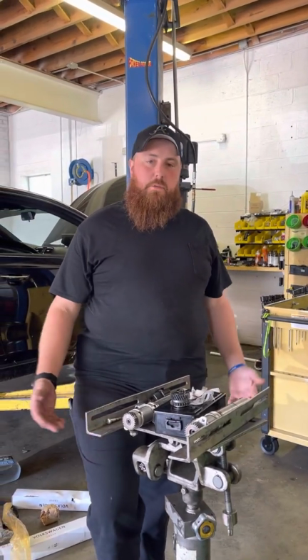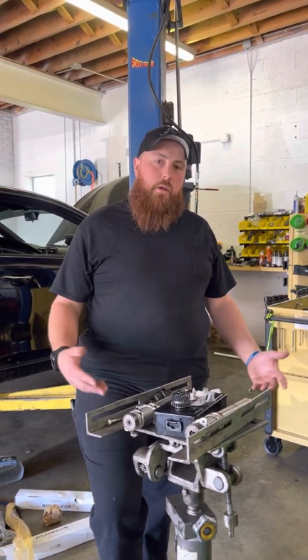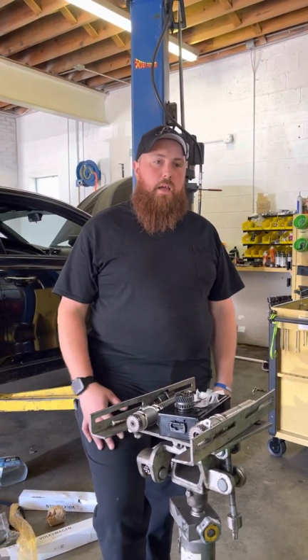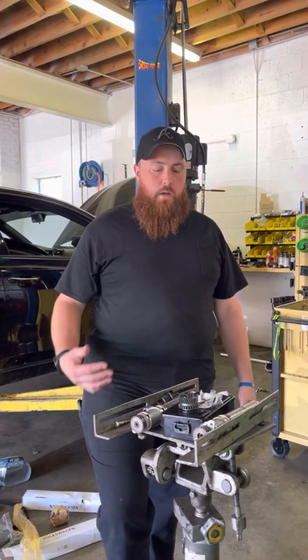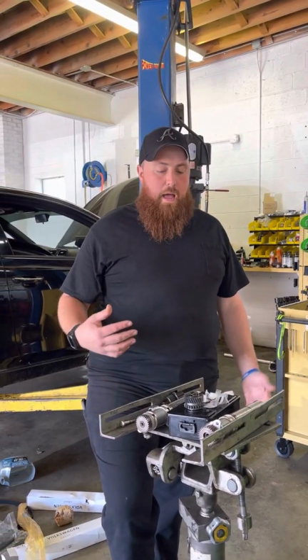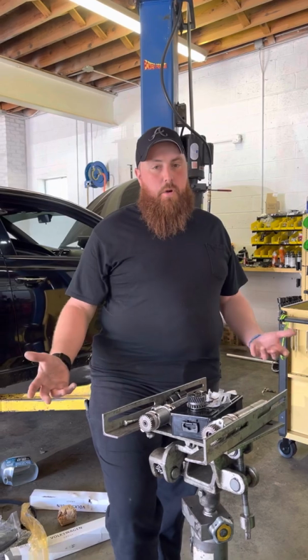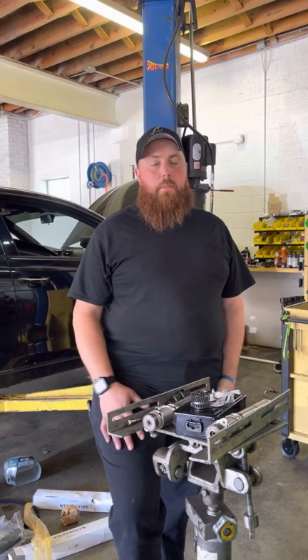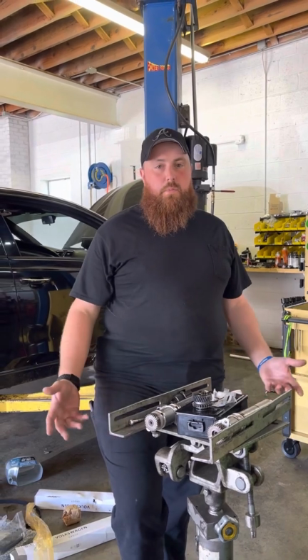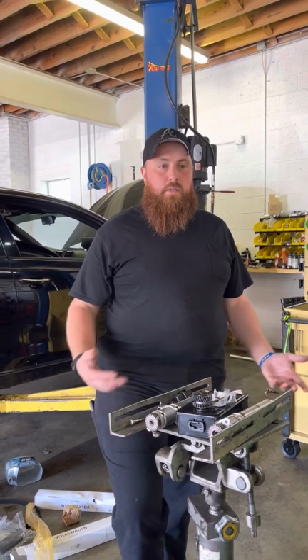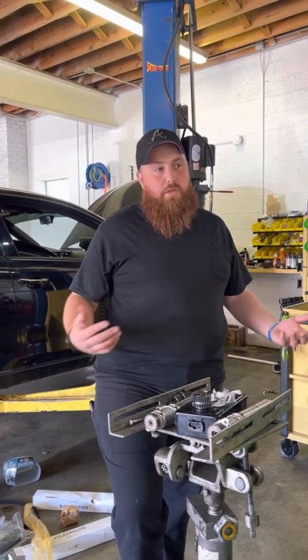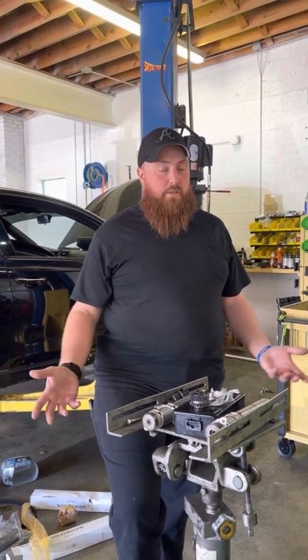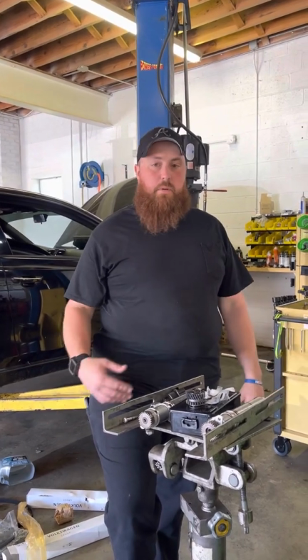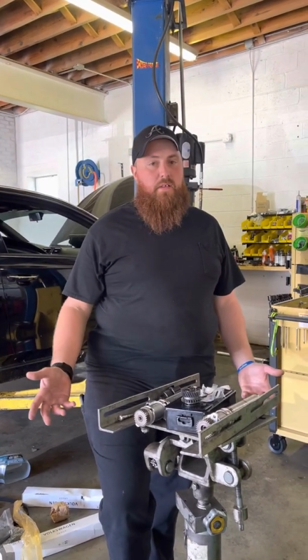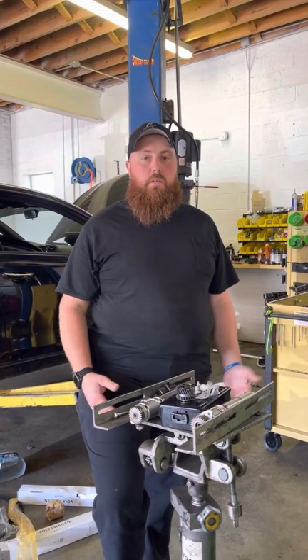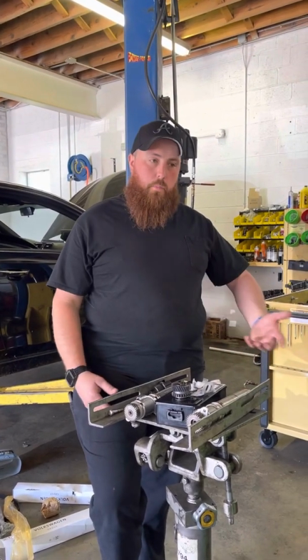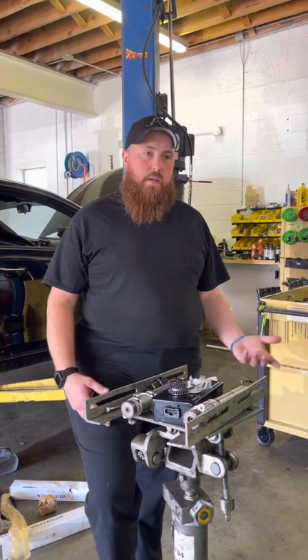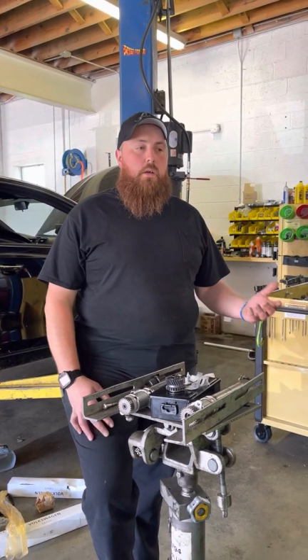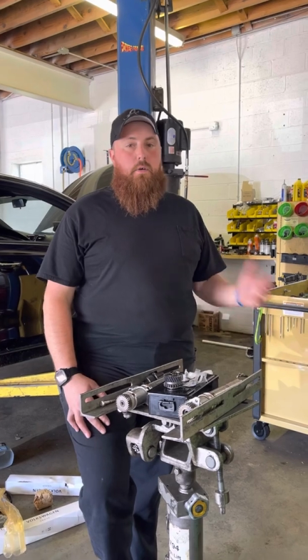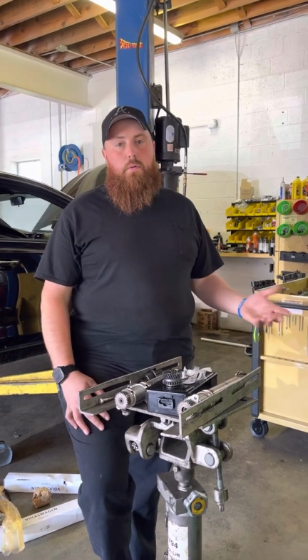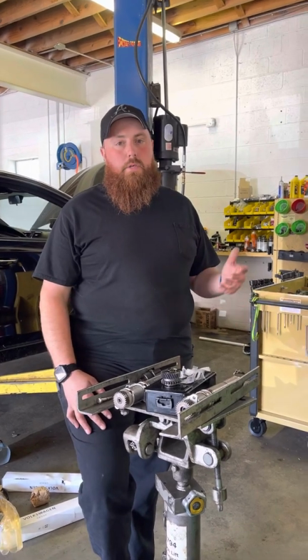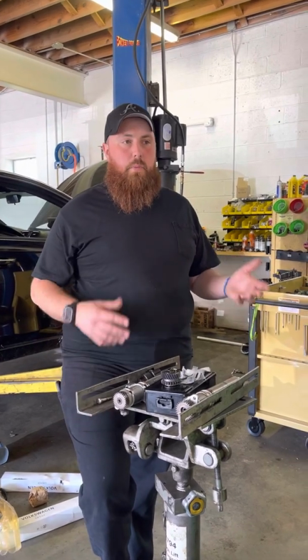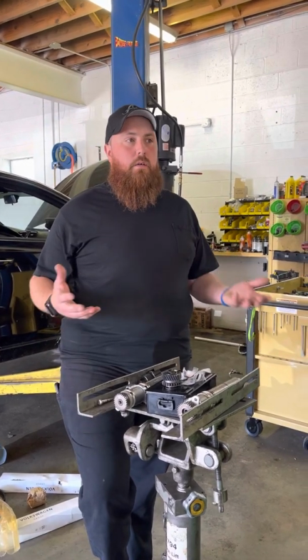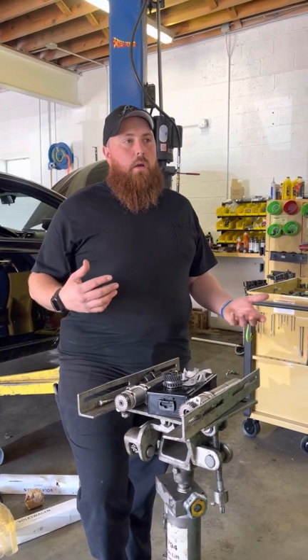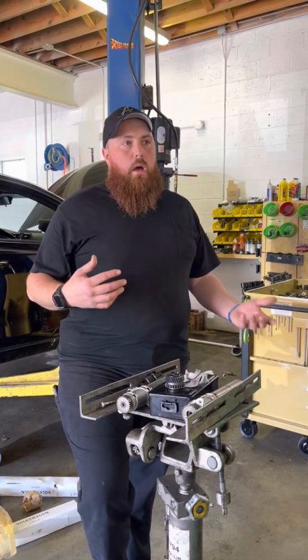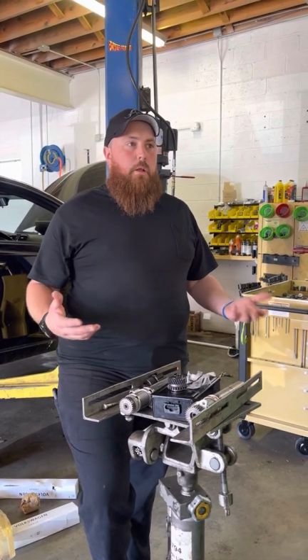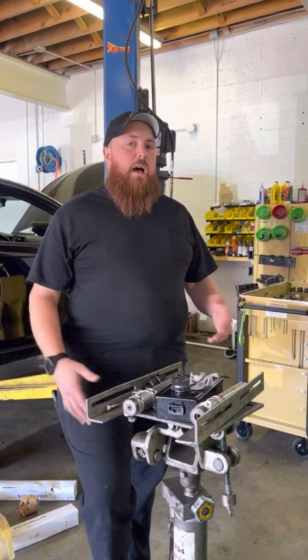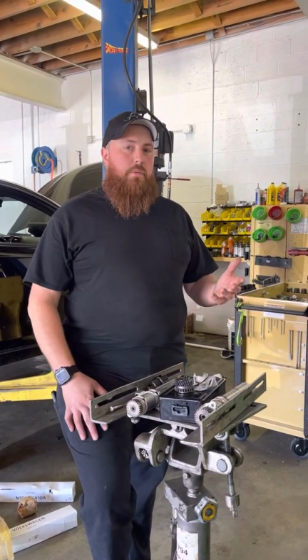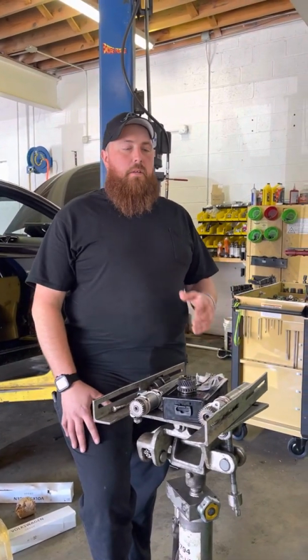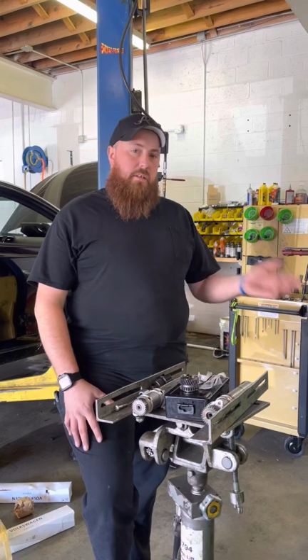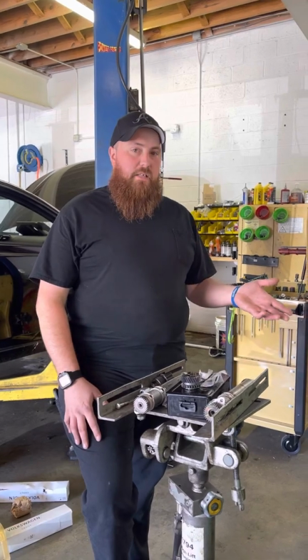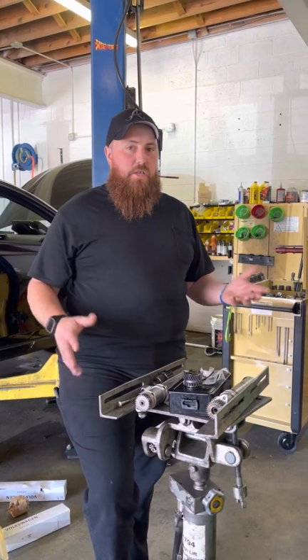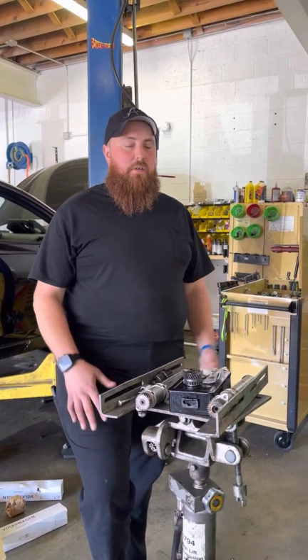A customer called me up and said they have this oil pressure light coming on. I said you can try replacing the sensor, but it ain't going to fix nothing. We need to do an oil pressure test. Cold oil pressure should be about 30 psi until it warms up and then it'll drop down to about 10 psi, give or take.